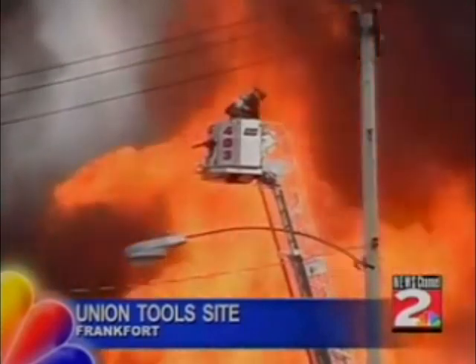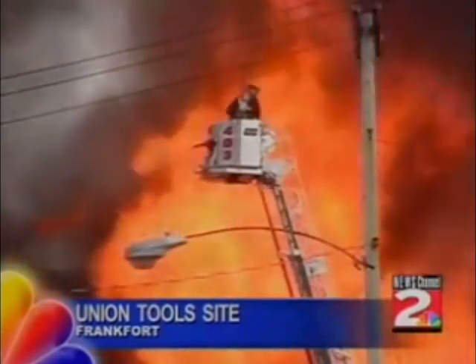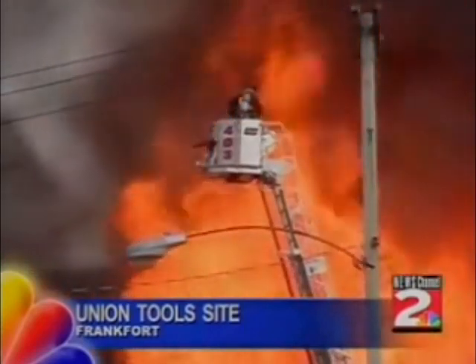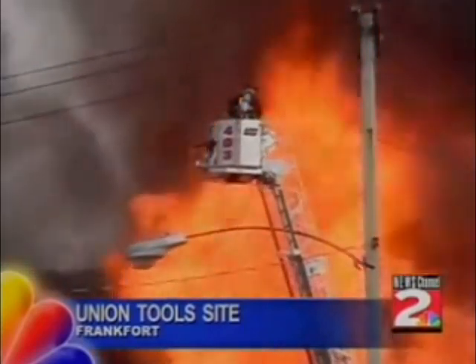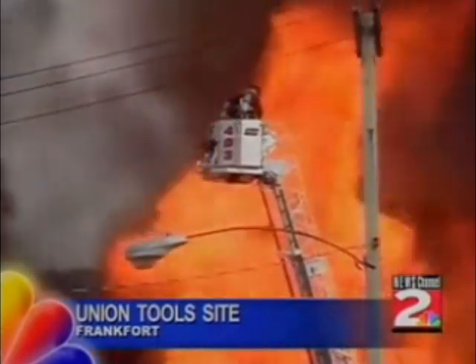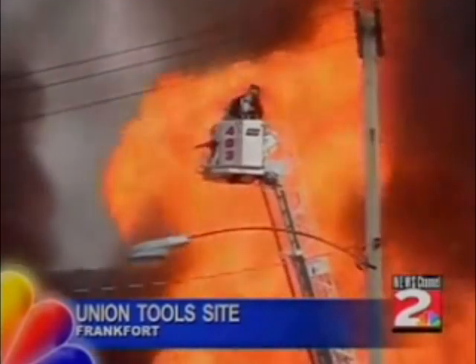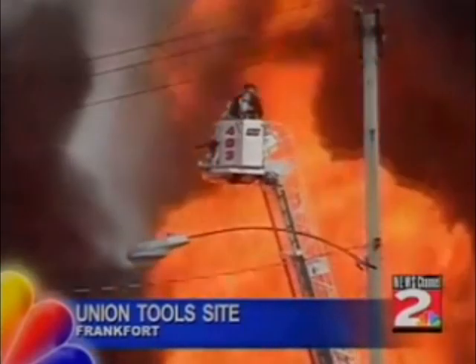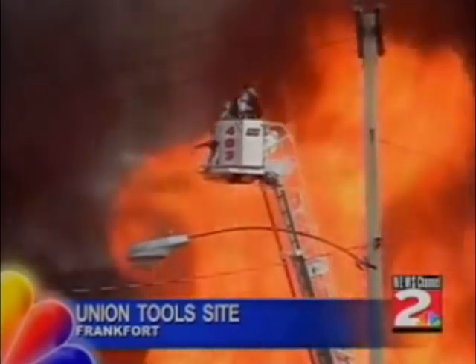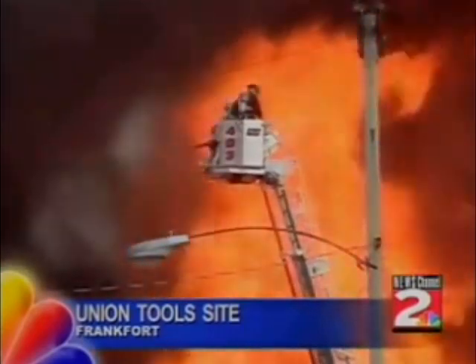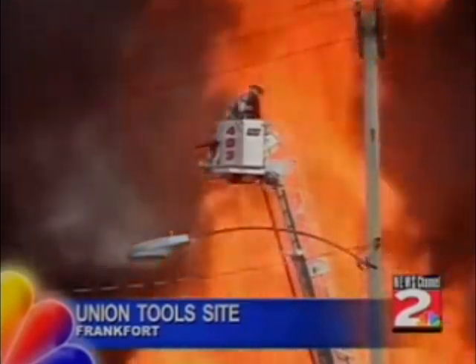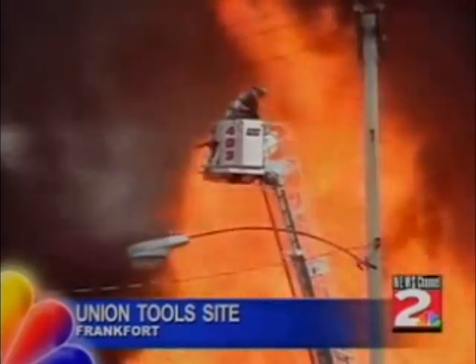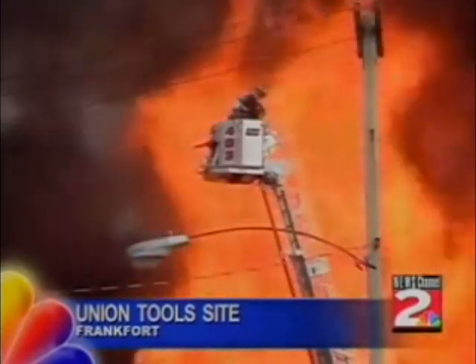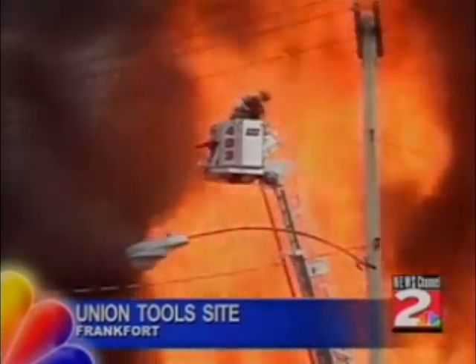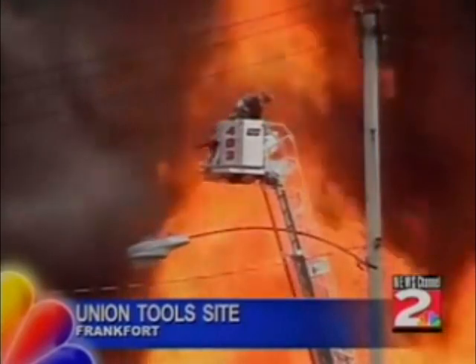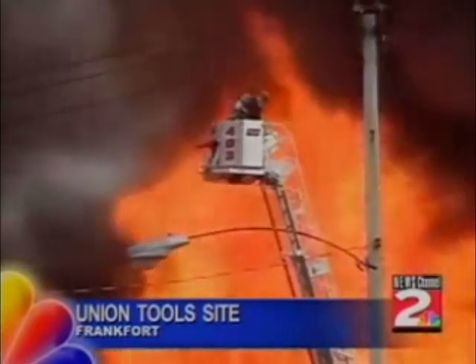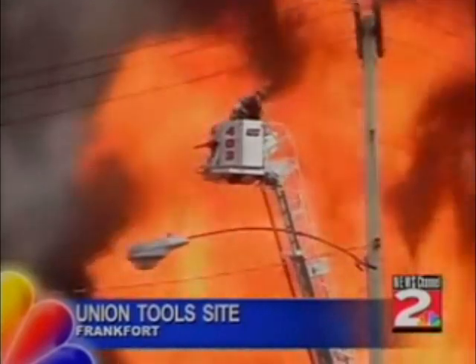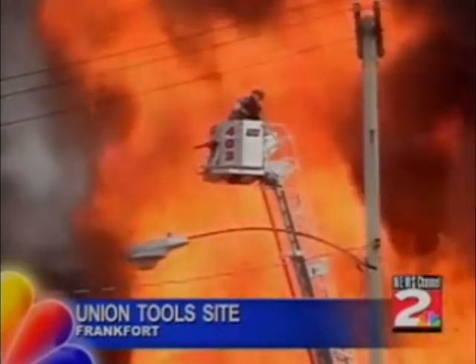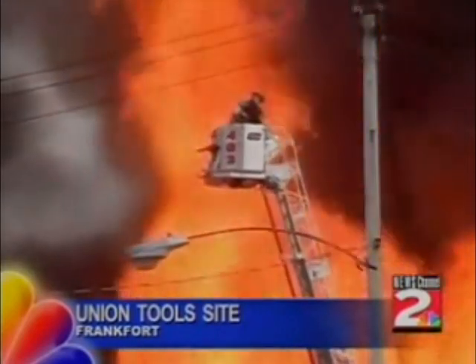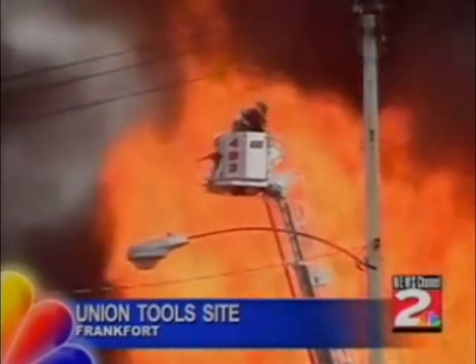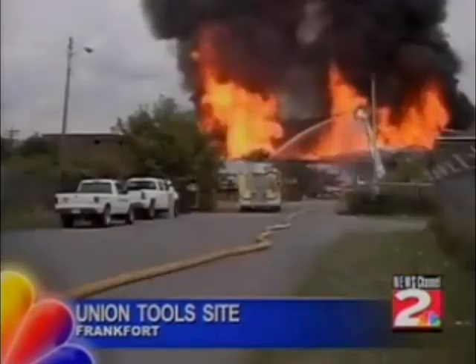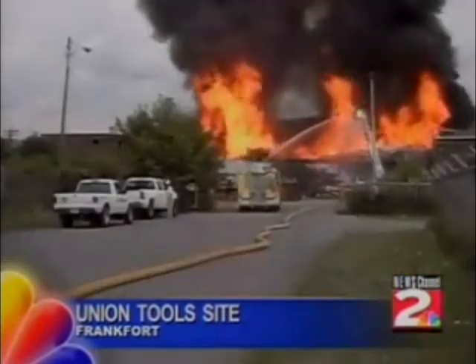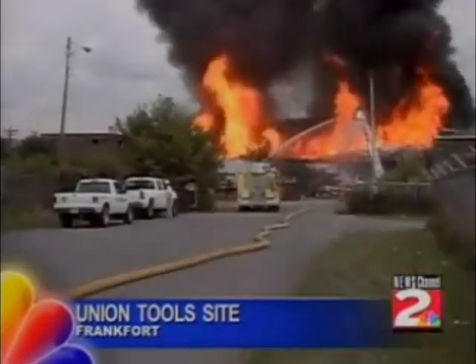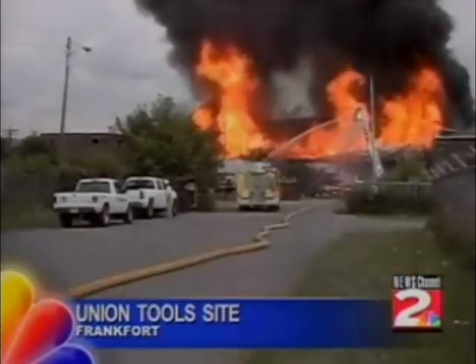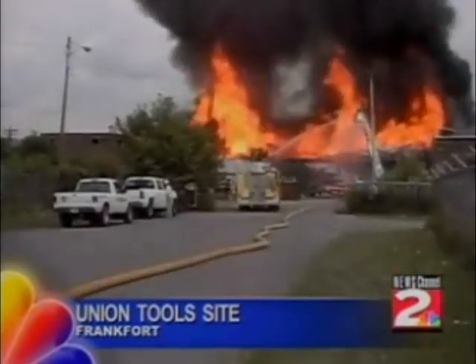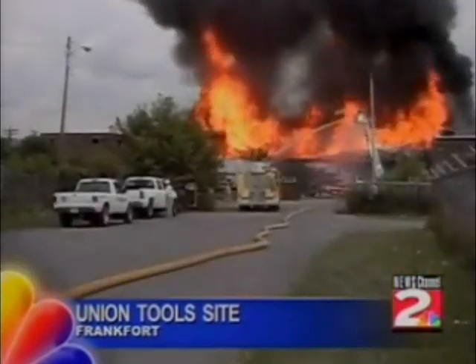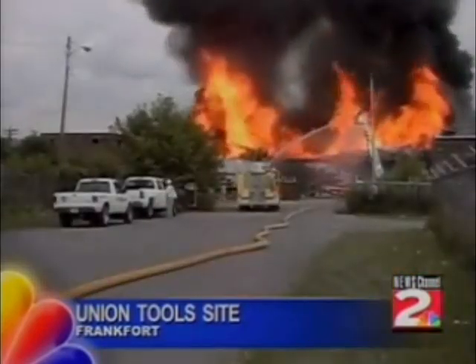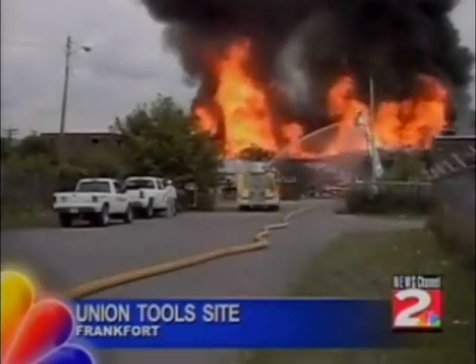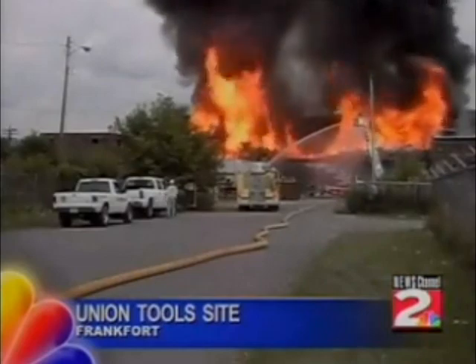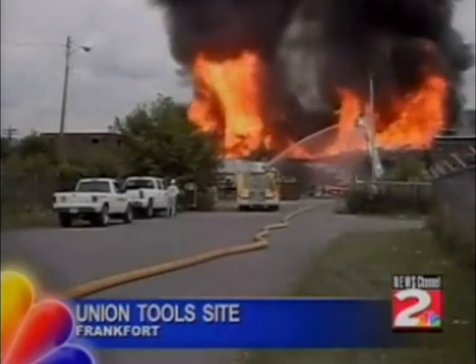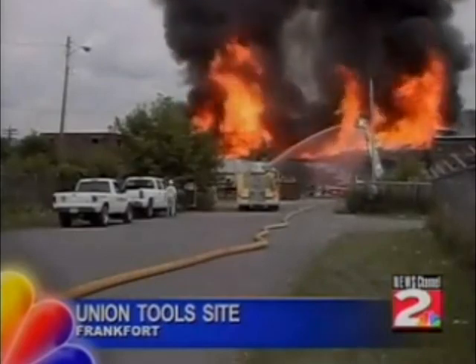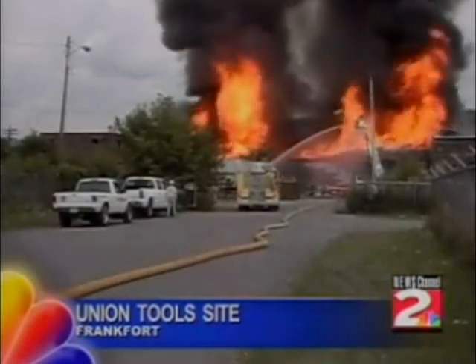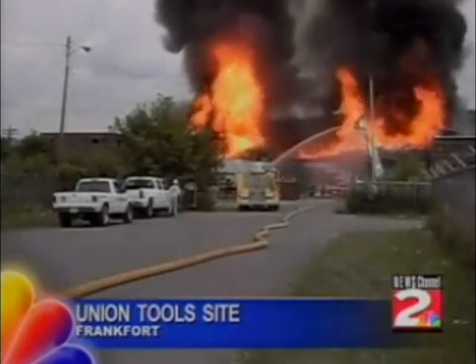To give you some perspective, we're on Smith Hill in Deerfield, which is probably a good 7 or 8 miles as the crow flies, and we could see the smoke from the top of Smith Hill all the way to this fire in Frankfurt.